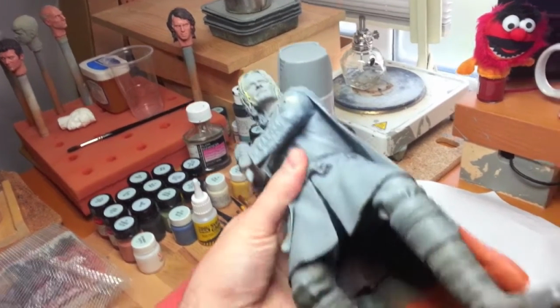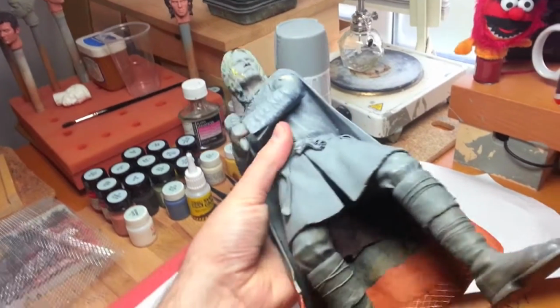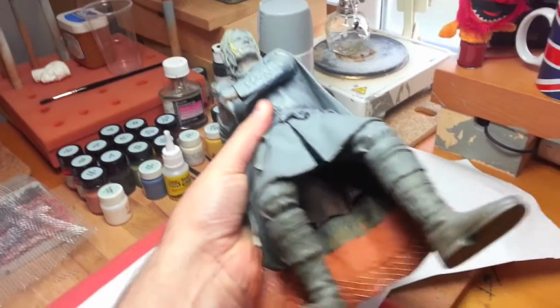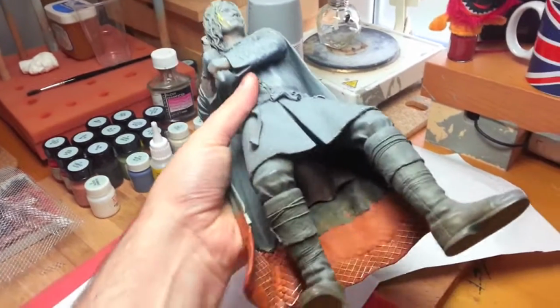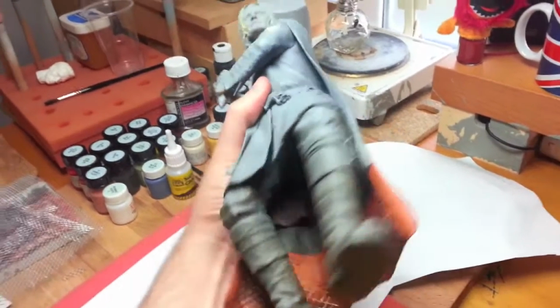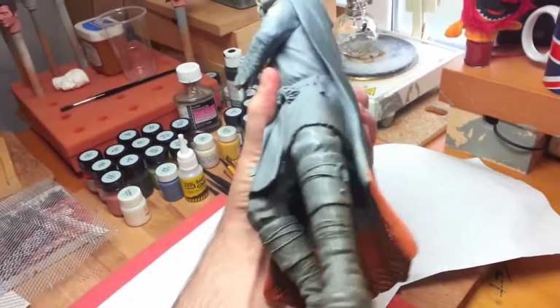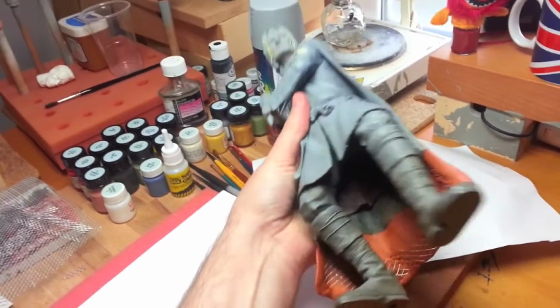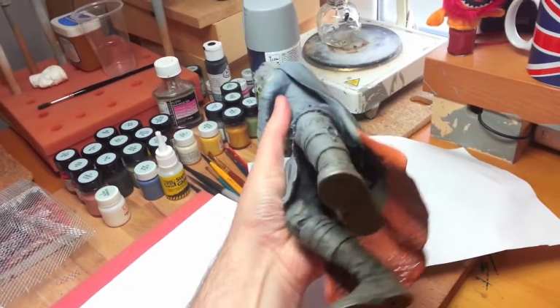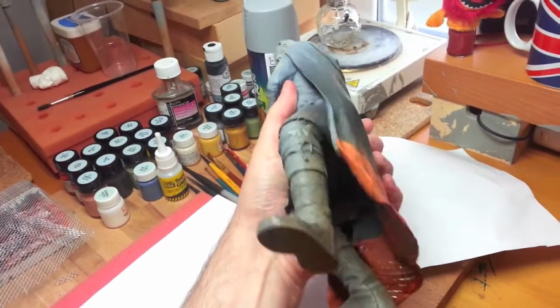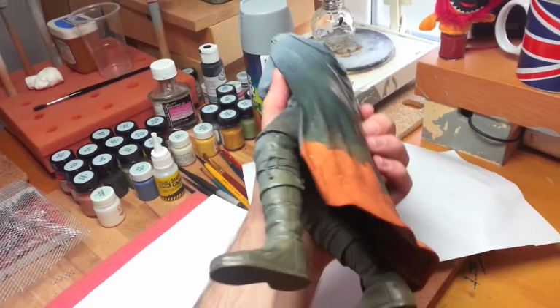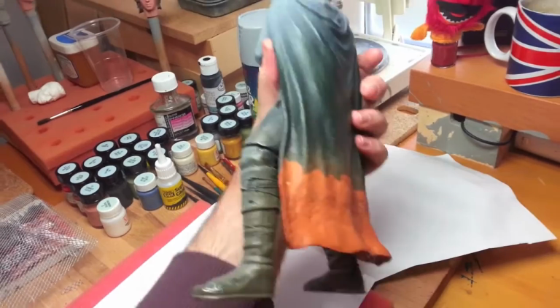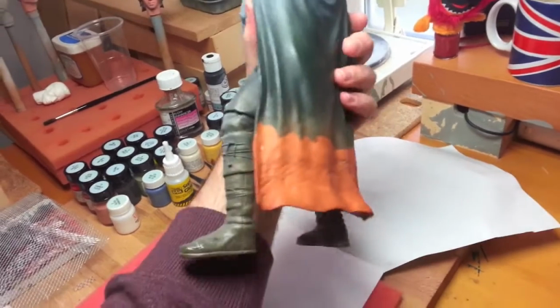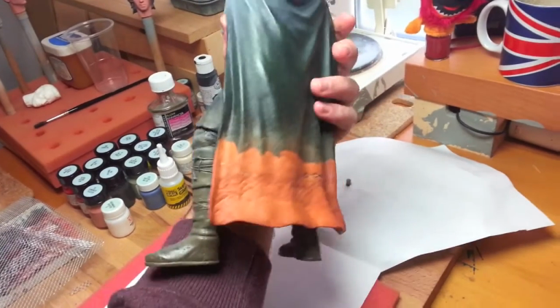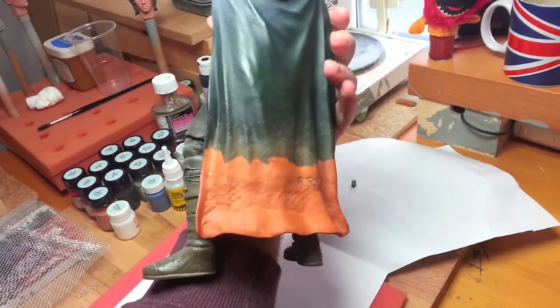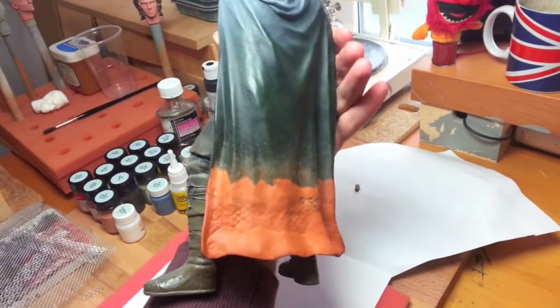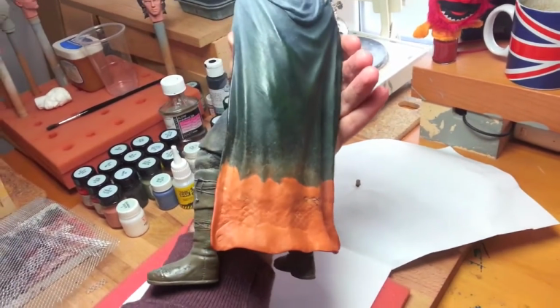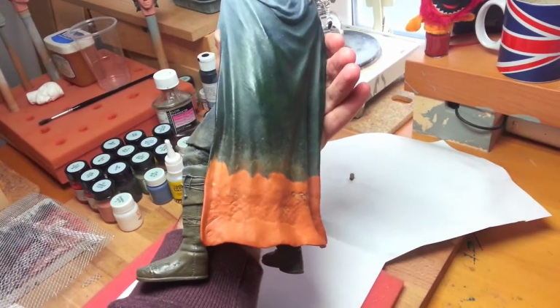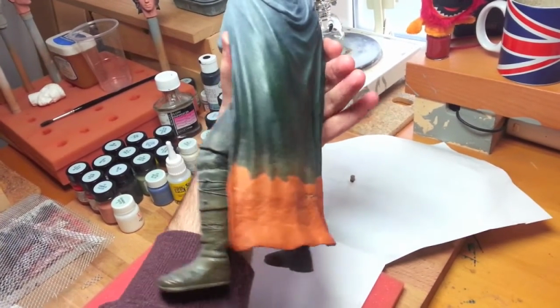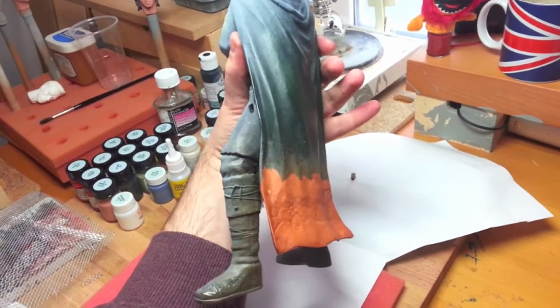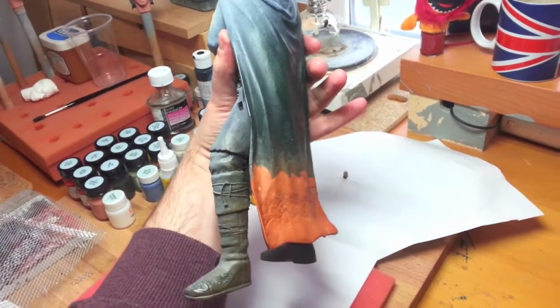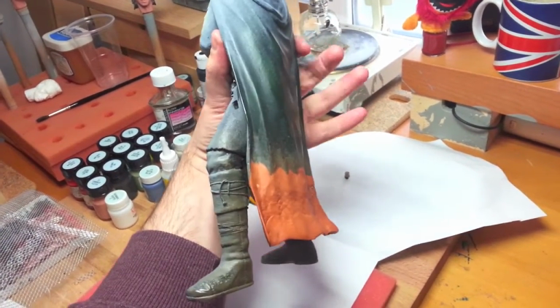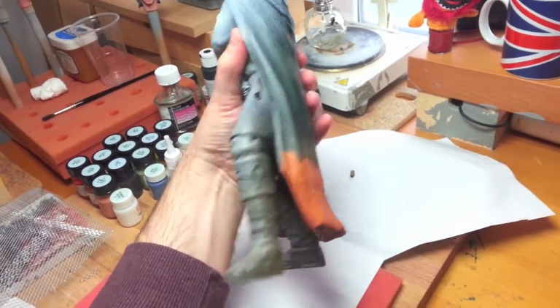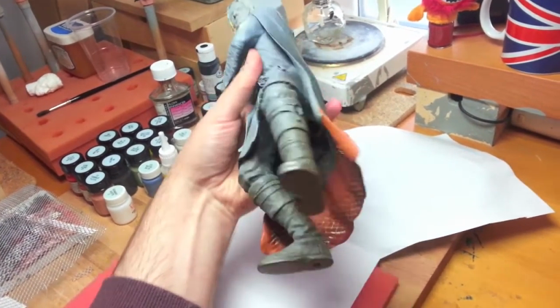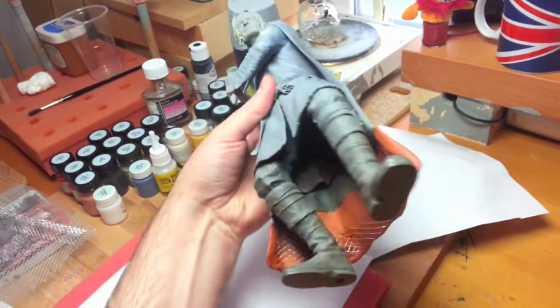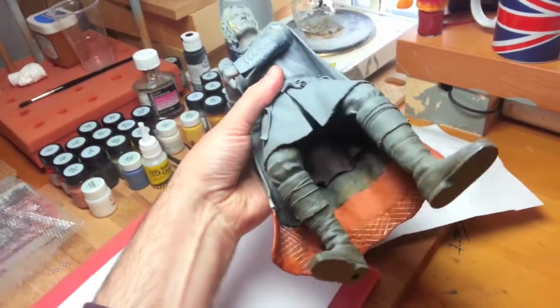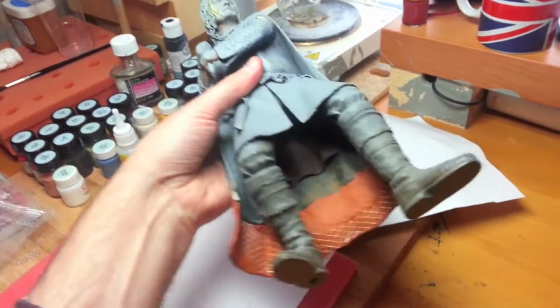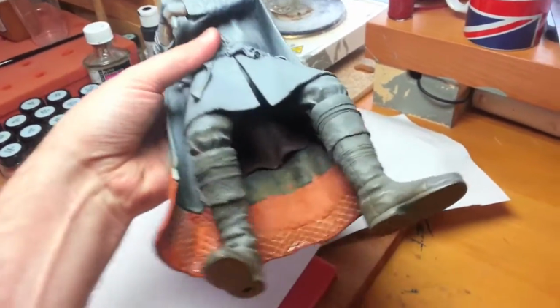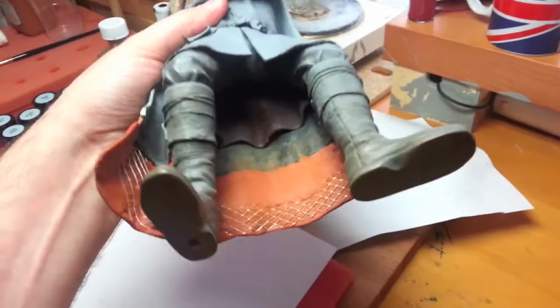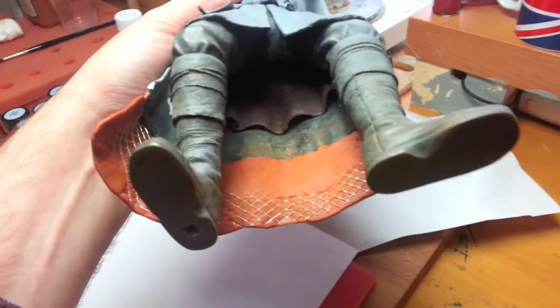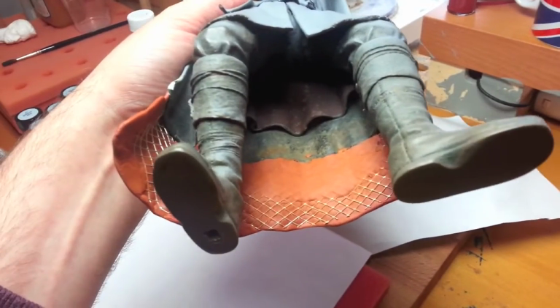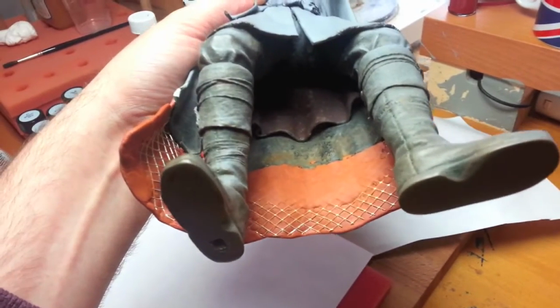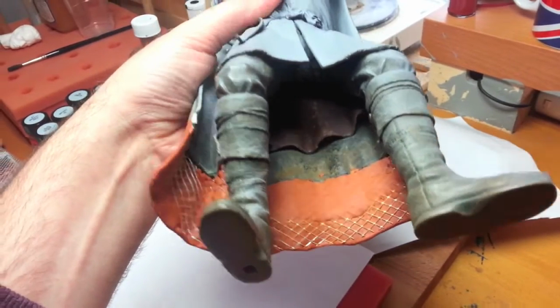And also the customer wanted his cloak to be longer, because it was way too short. So I added some material to extend it.